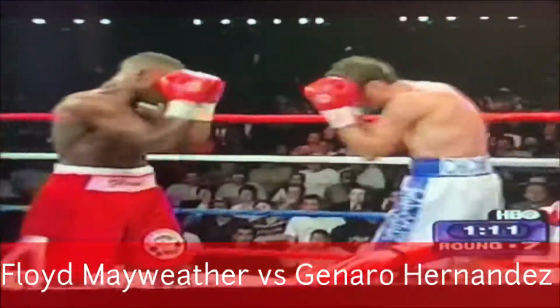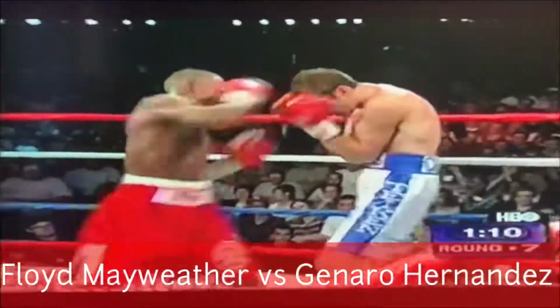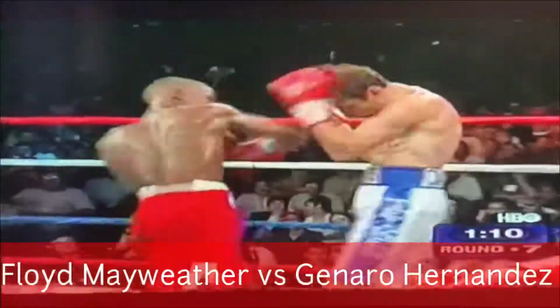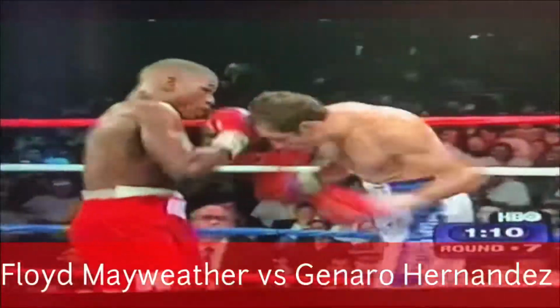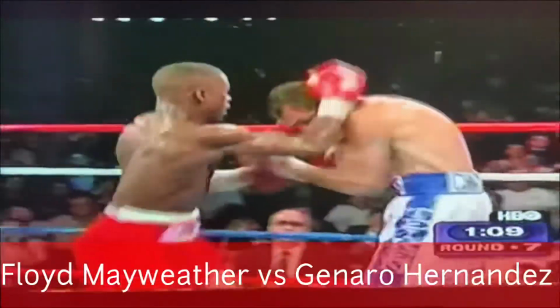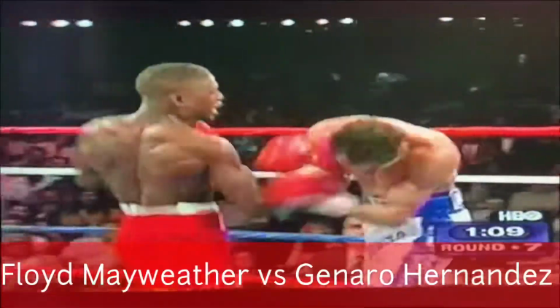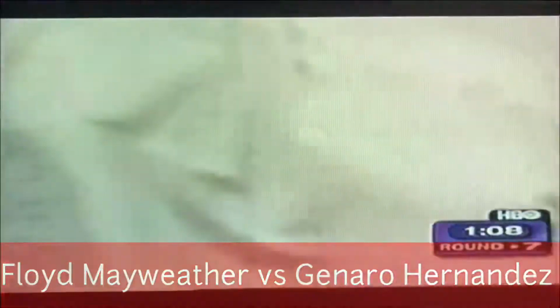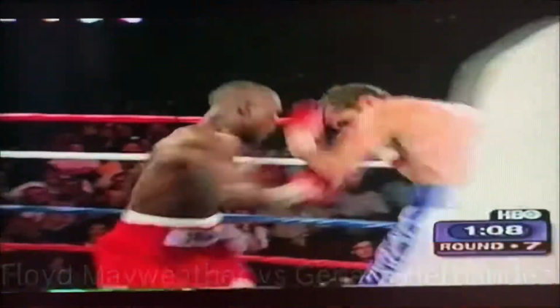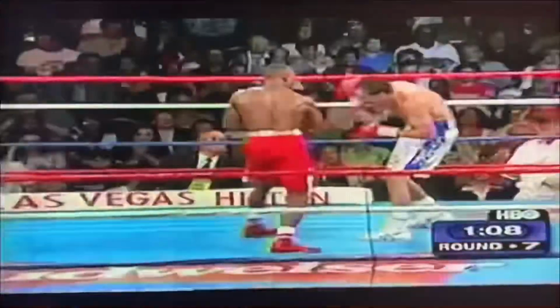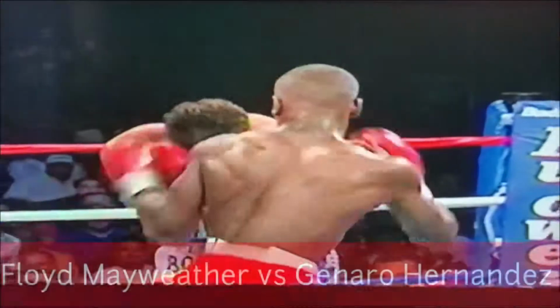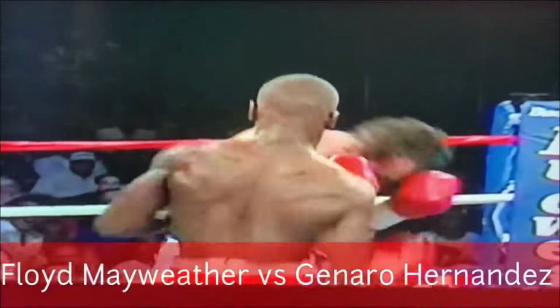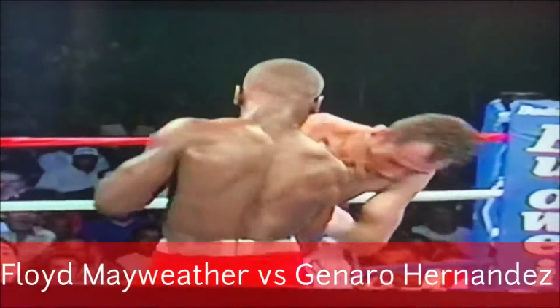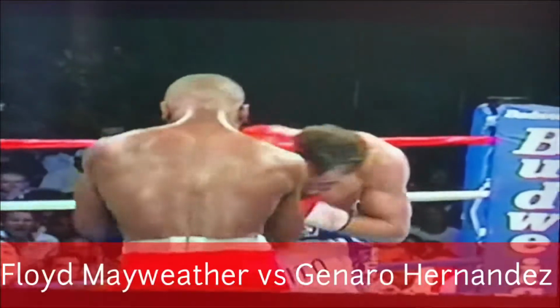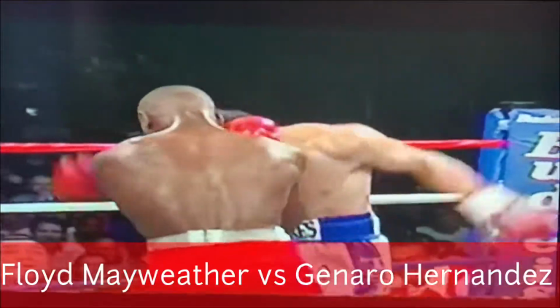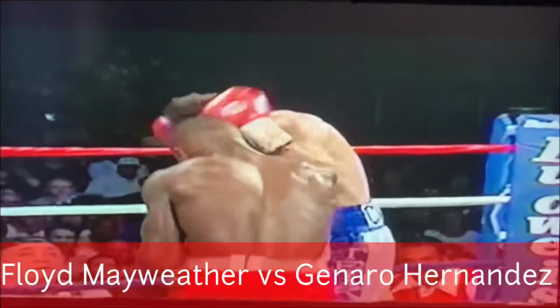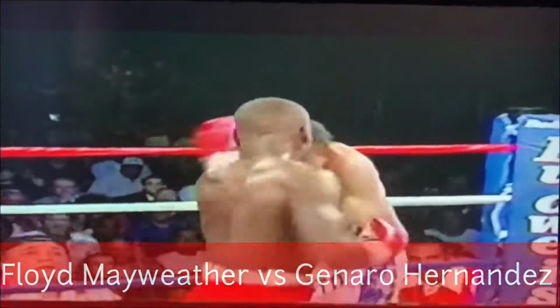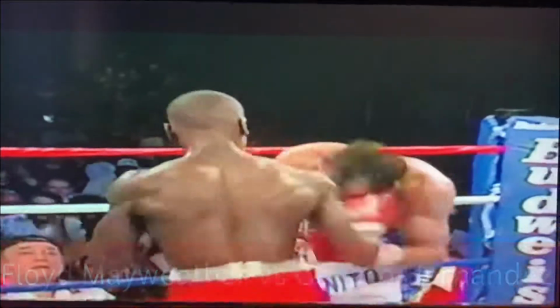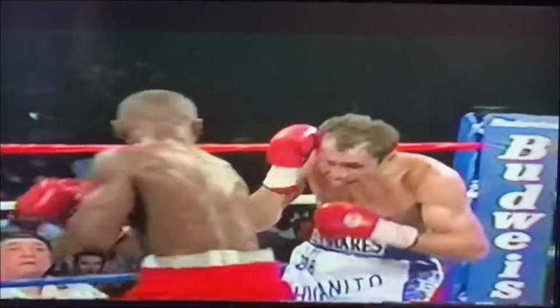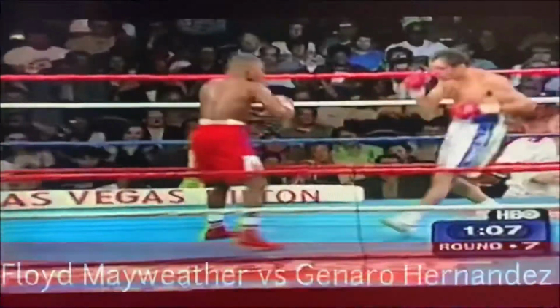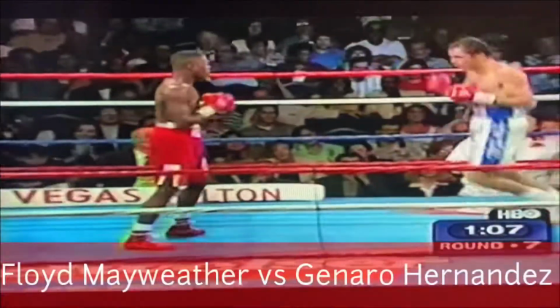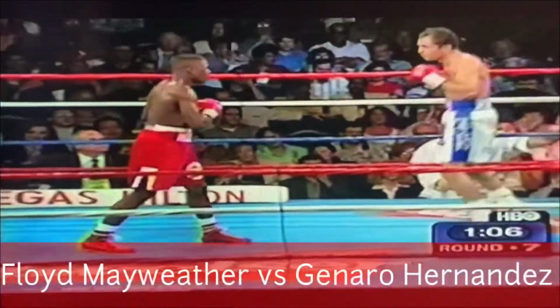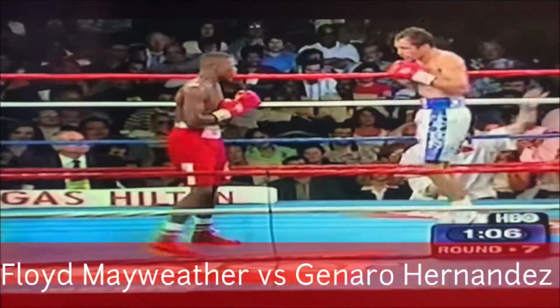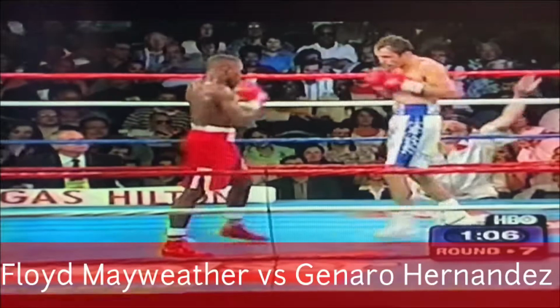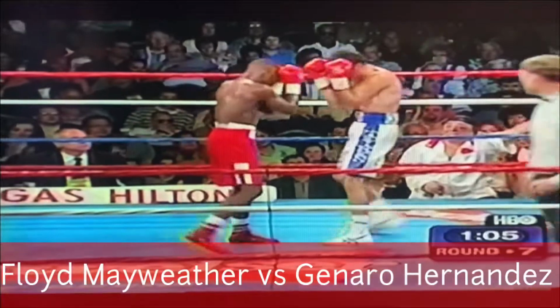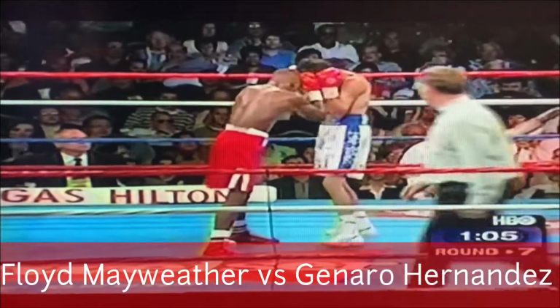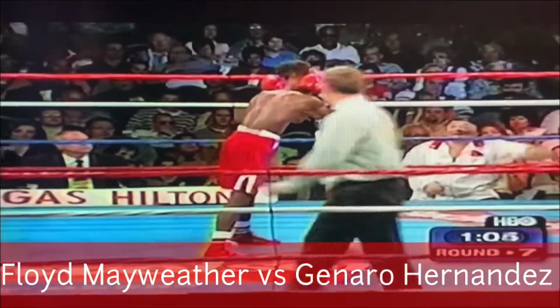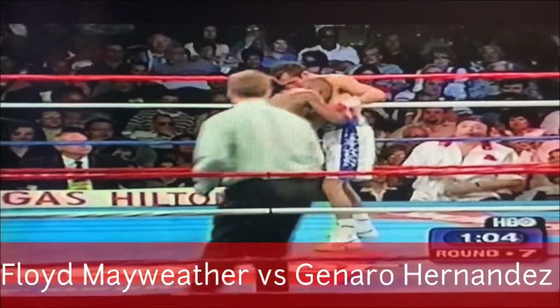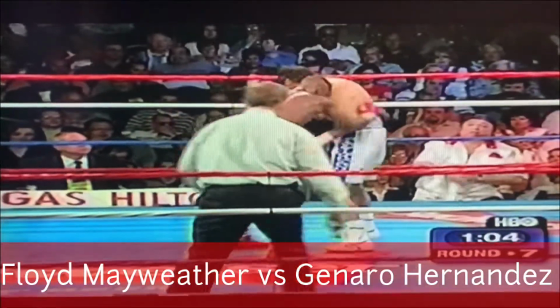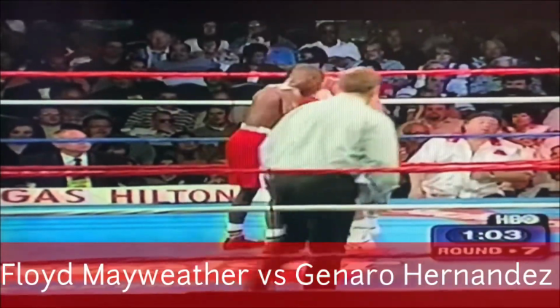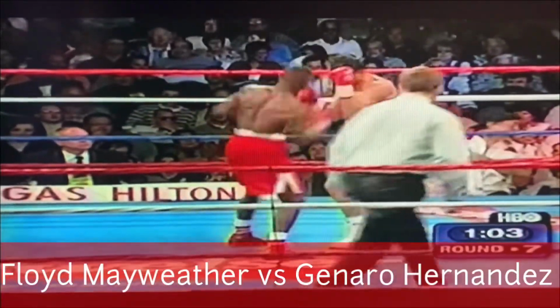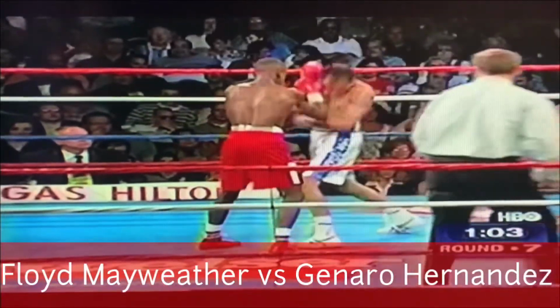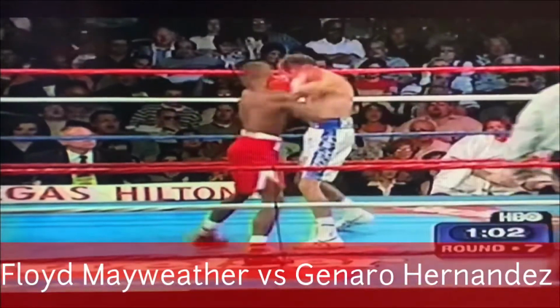Right hand lands for Hernandez. Floyd comes back with a one, two, three, four, five, six — six-punch combinations. Two counter-punchers fight each other.